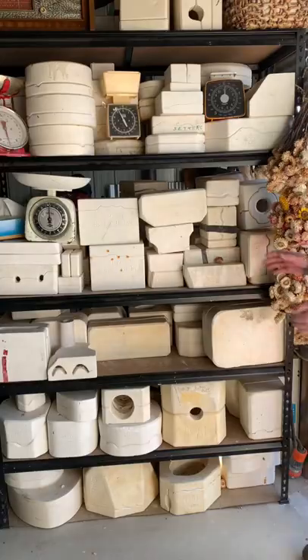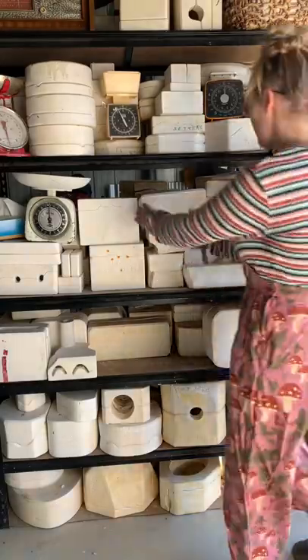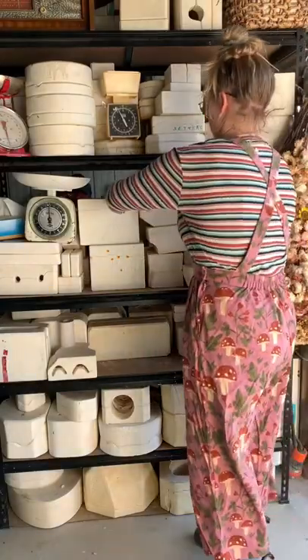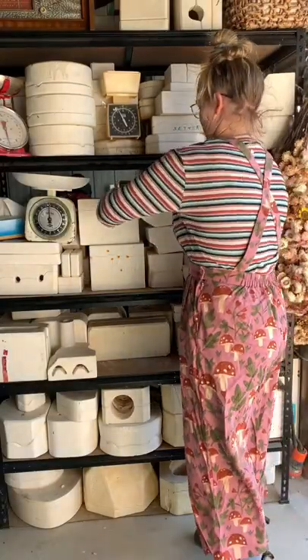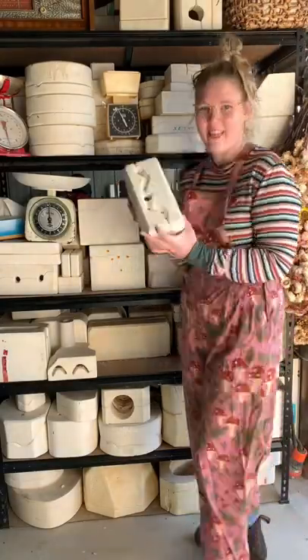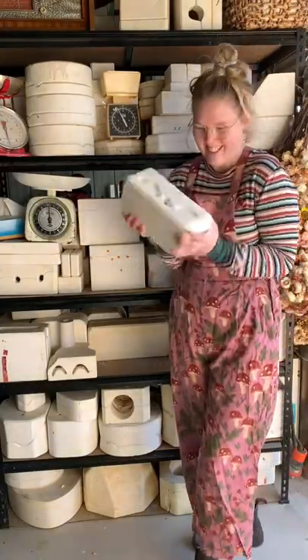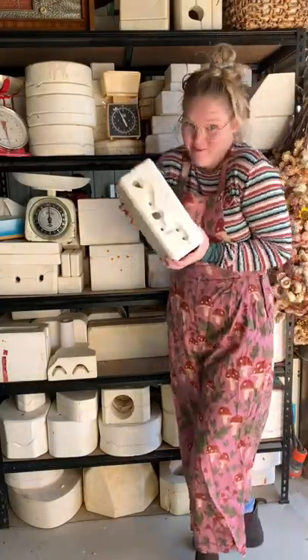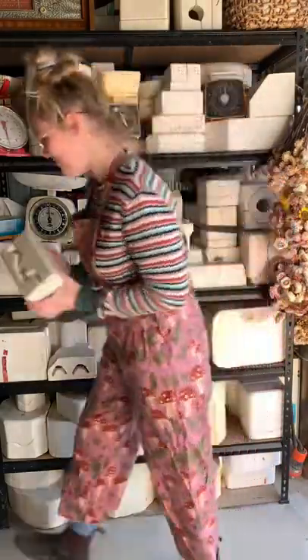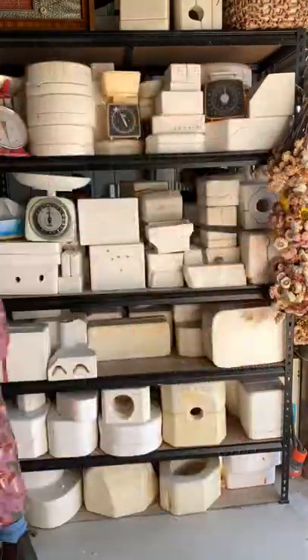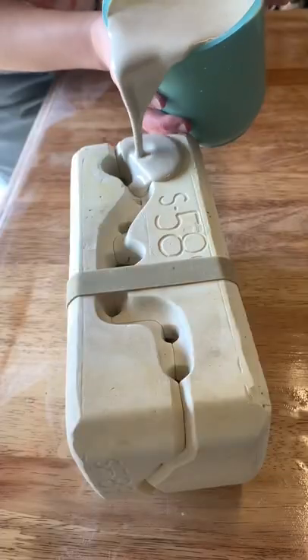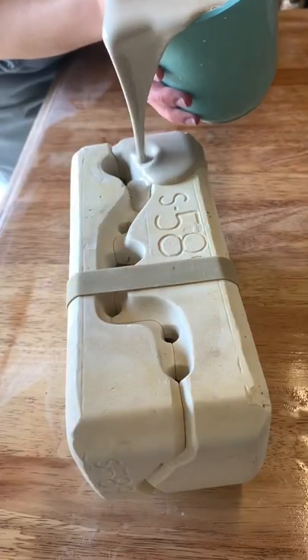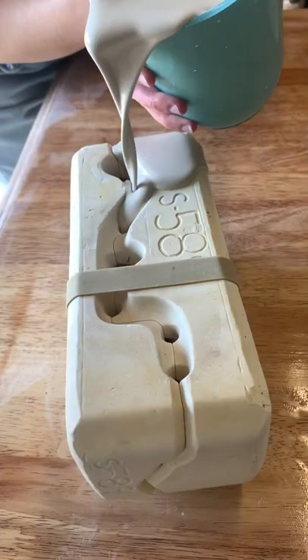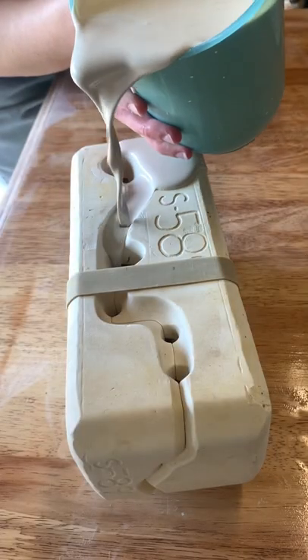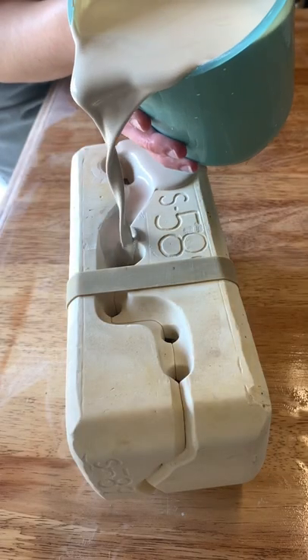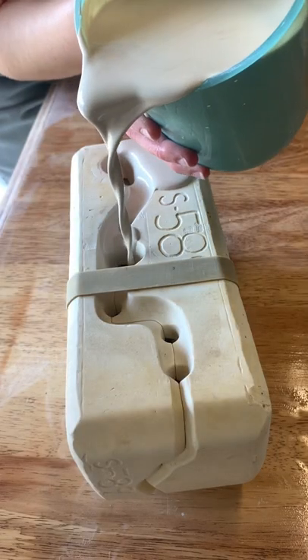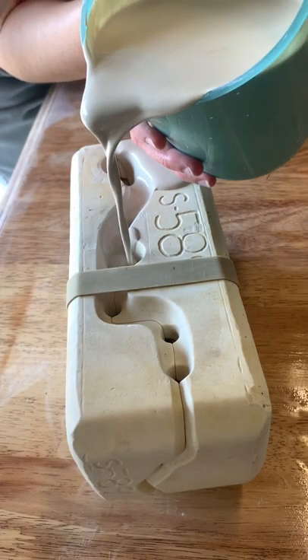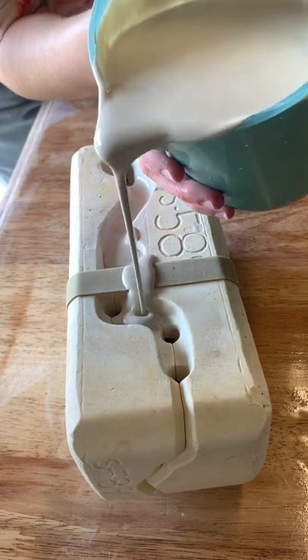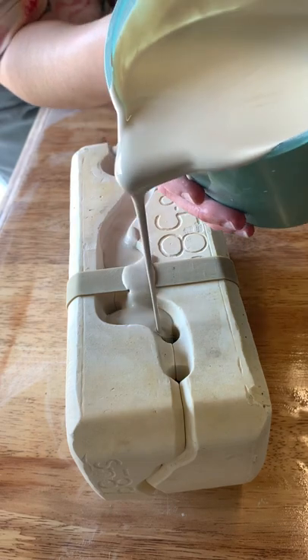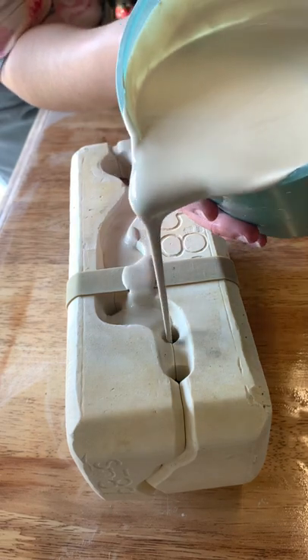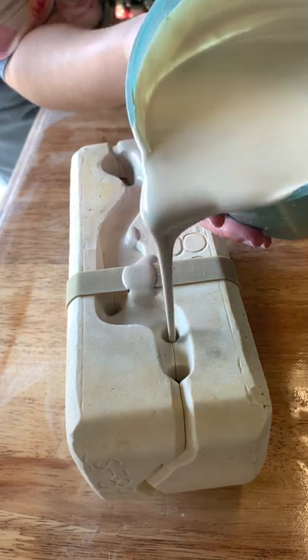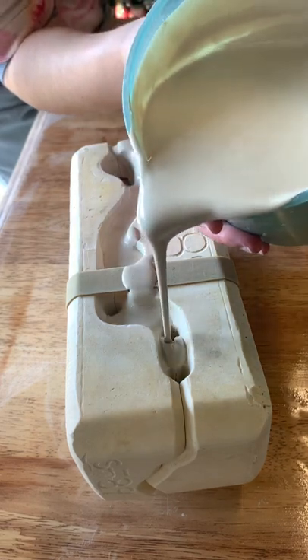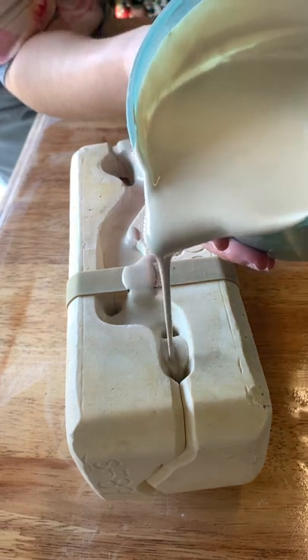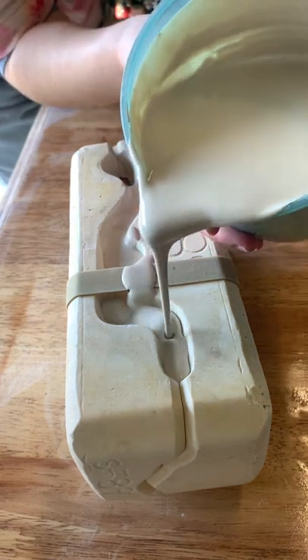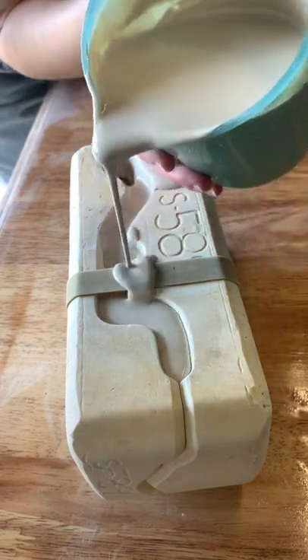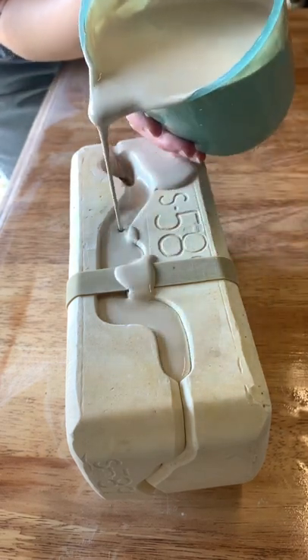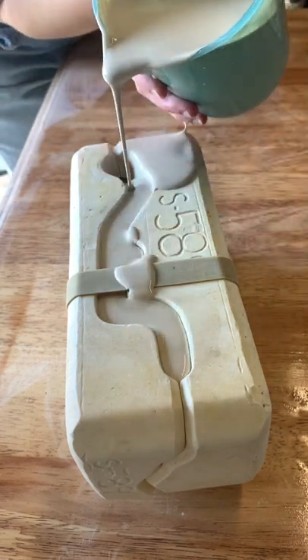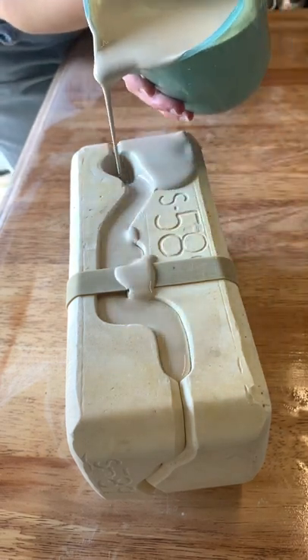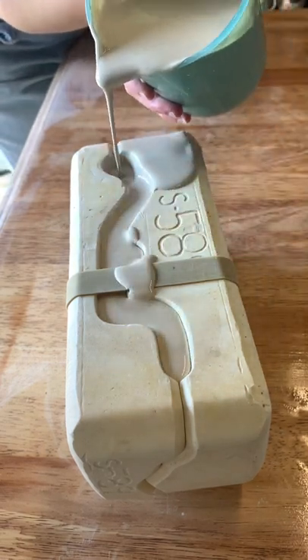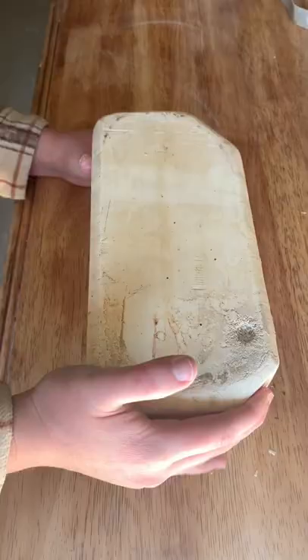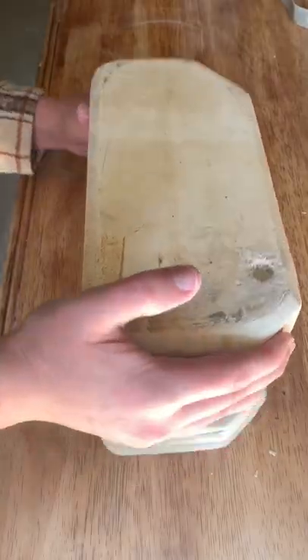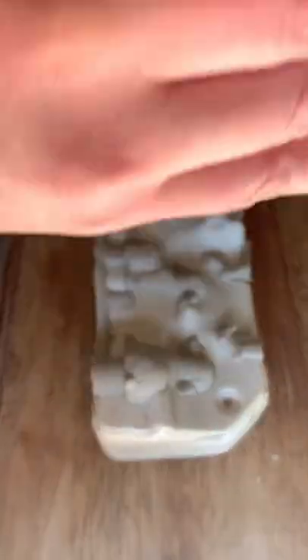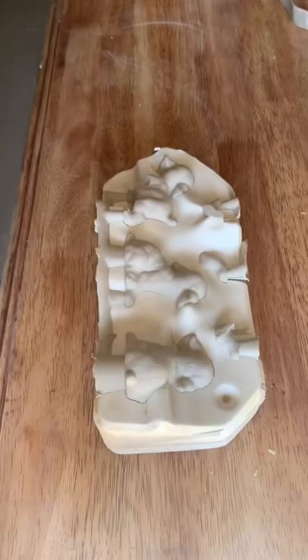This is Mold 46. The opening of this mold looks like a snake, so I poured it up and spilled it everywhere. Whoops! I let it start to reveal a set of cute puppies.